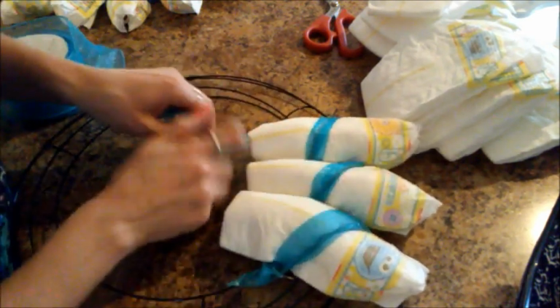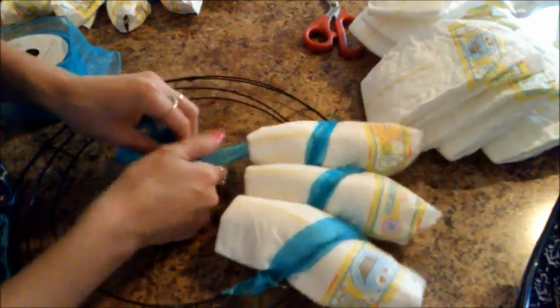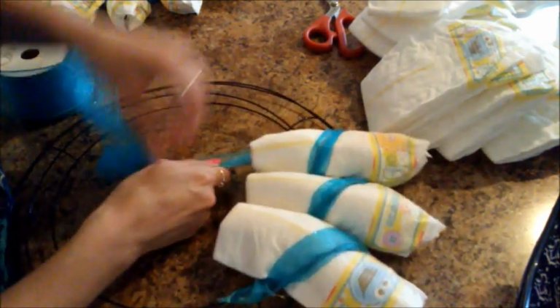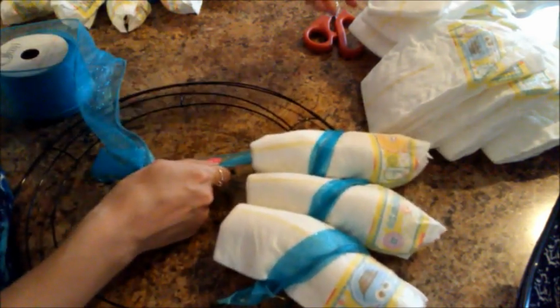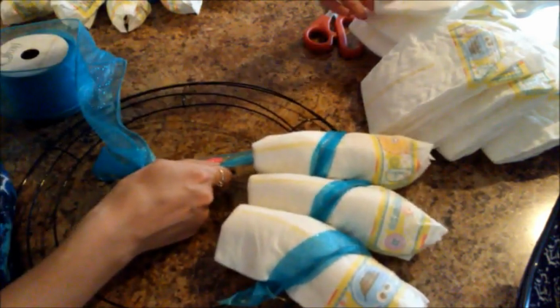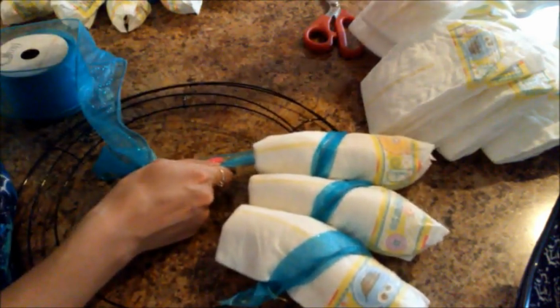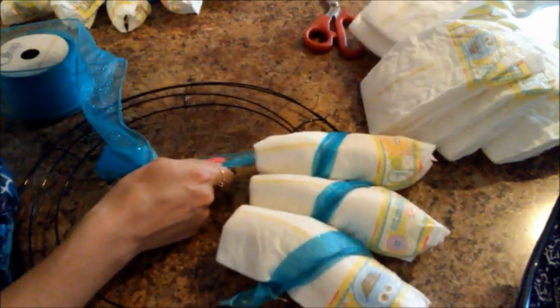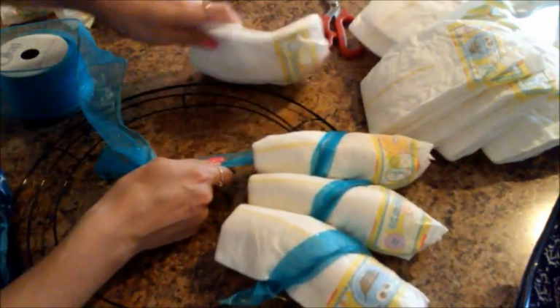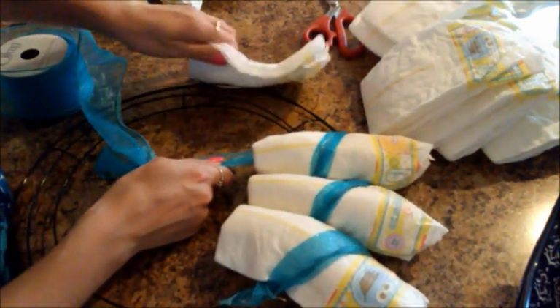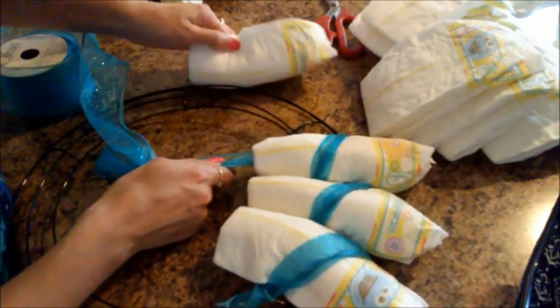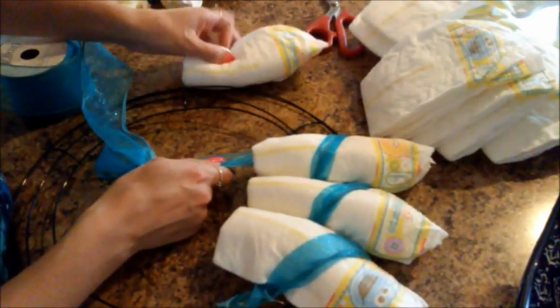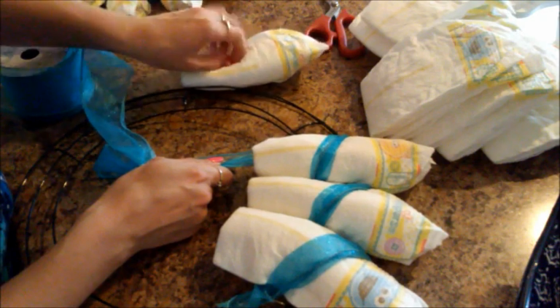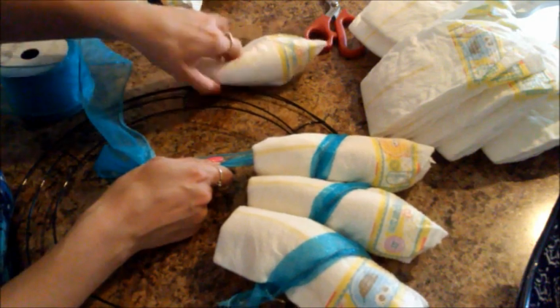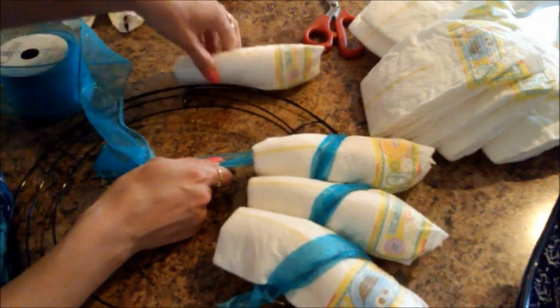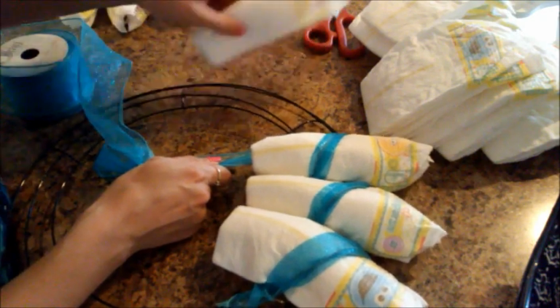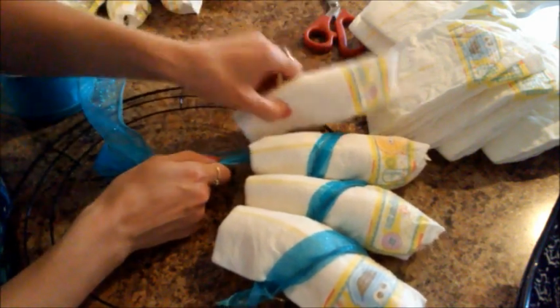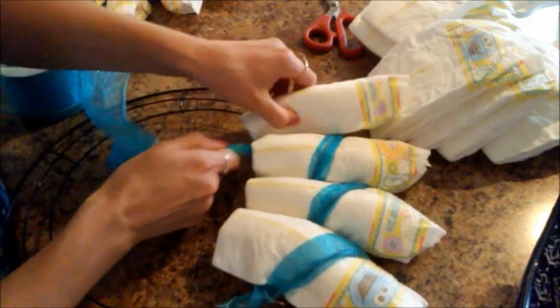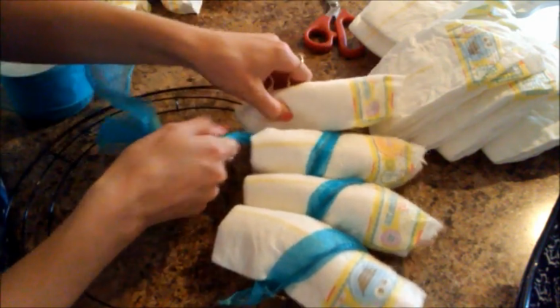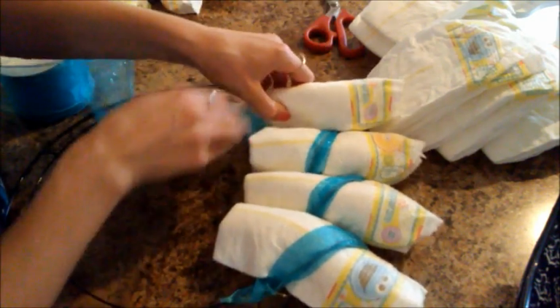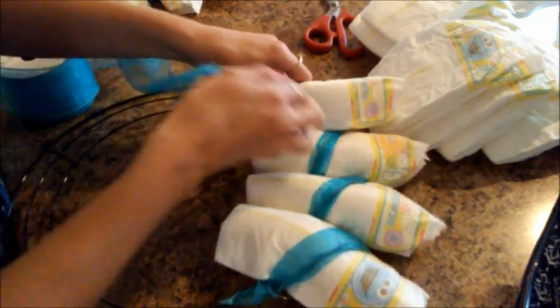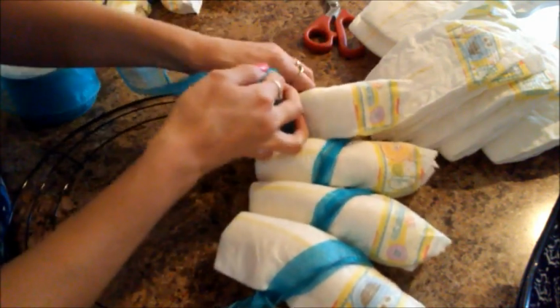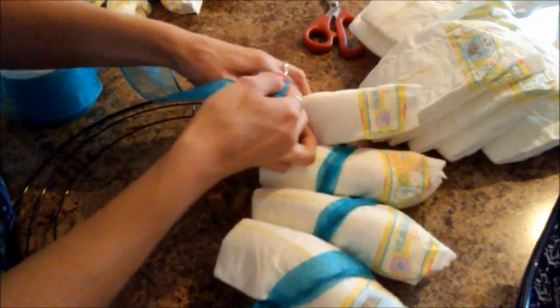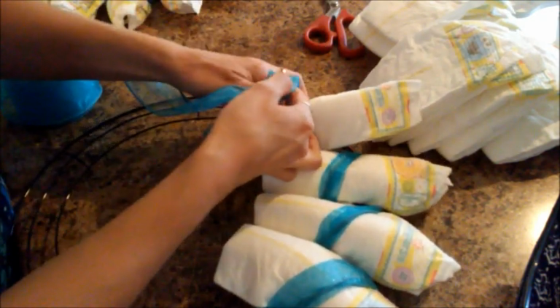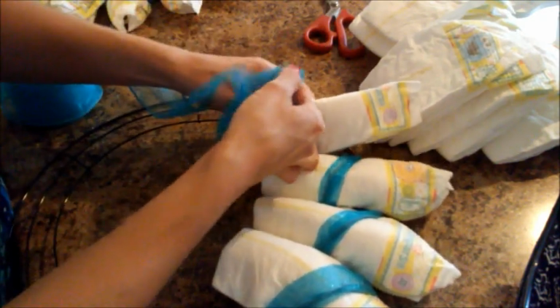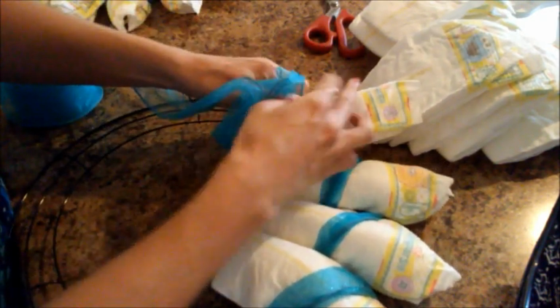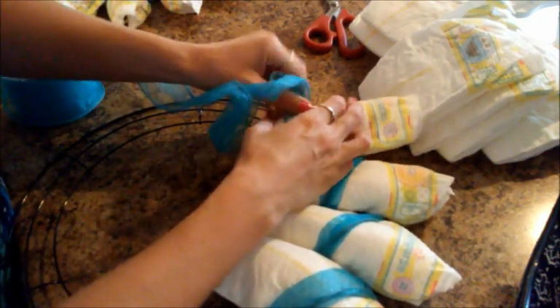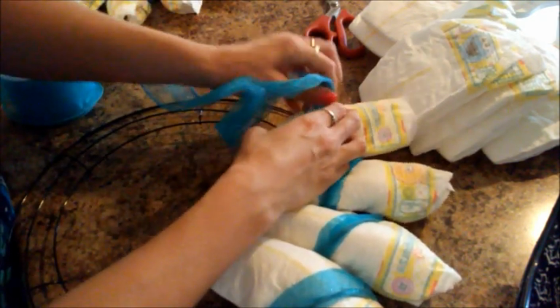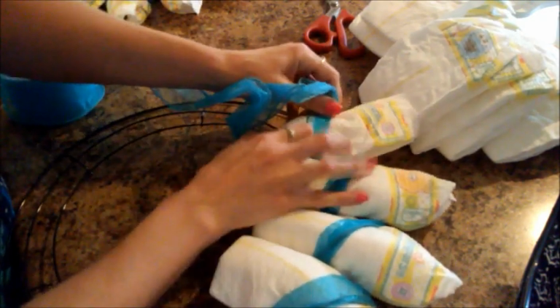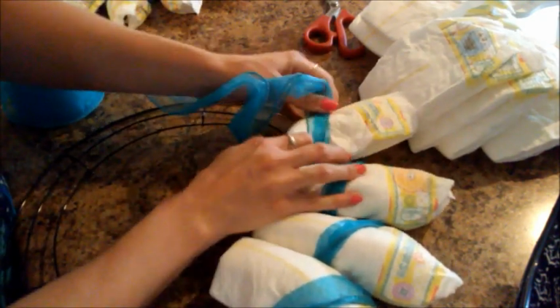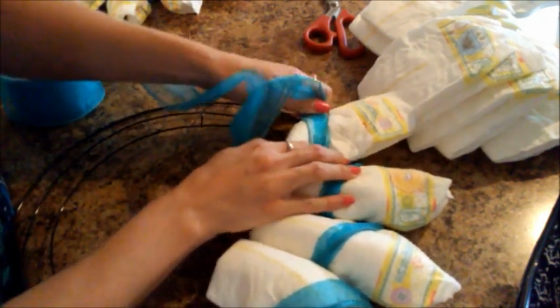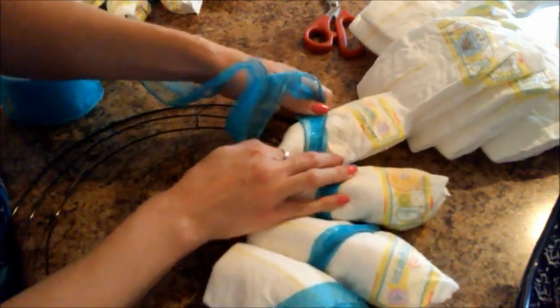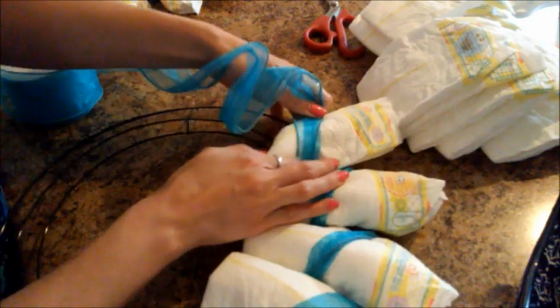At this point I'm worried about running out of ribbon, but I'm also worried about running out of diapers, now that I'm on my second one.